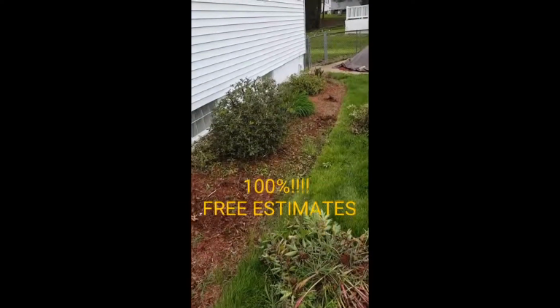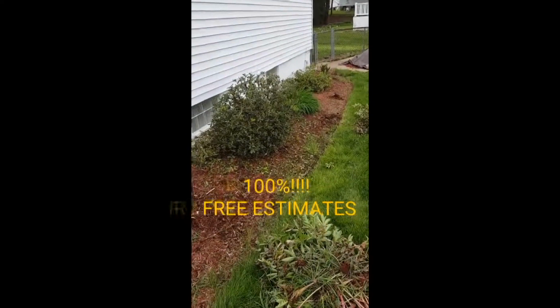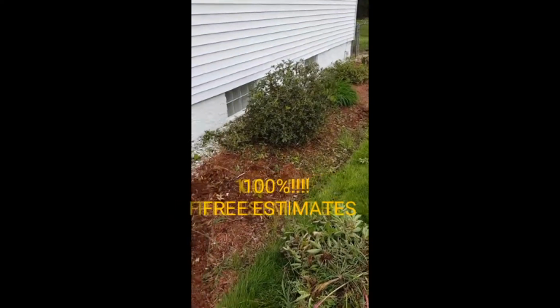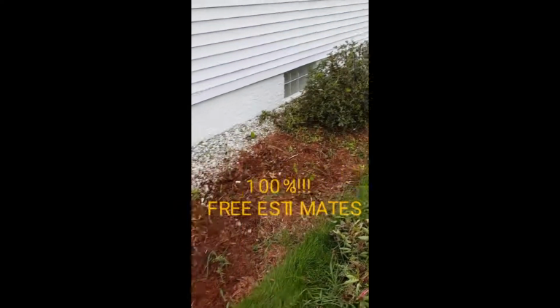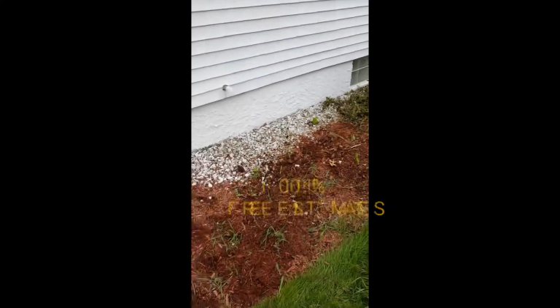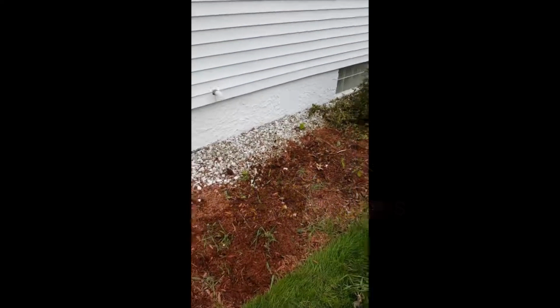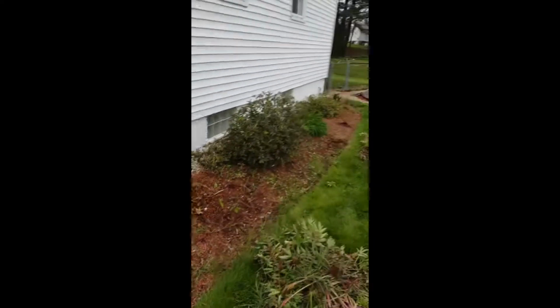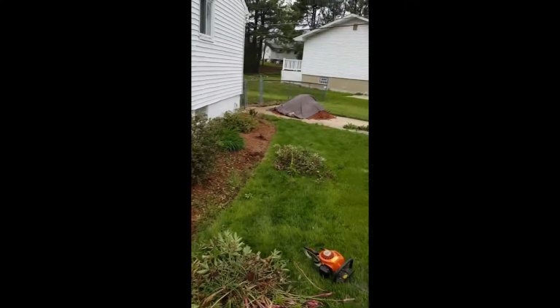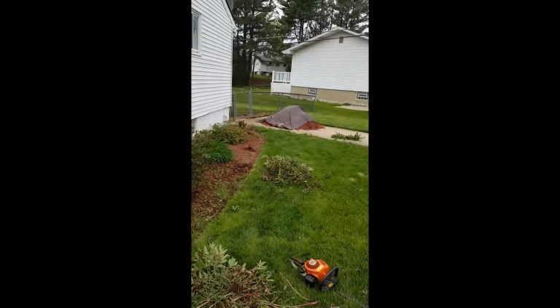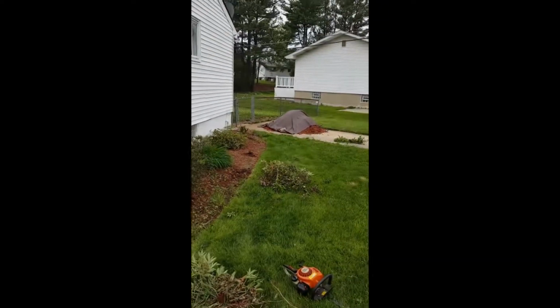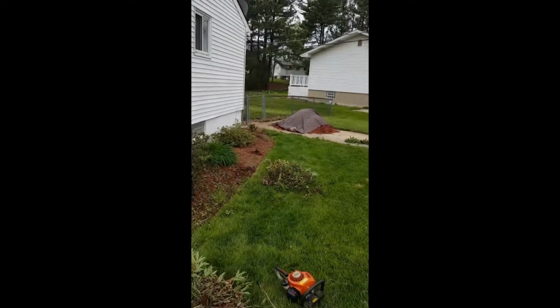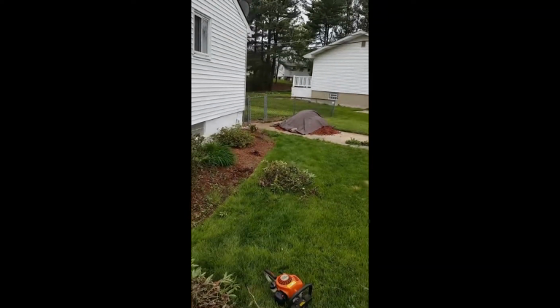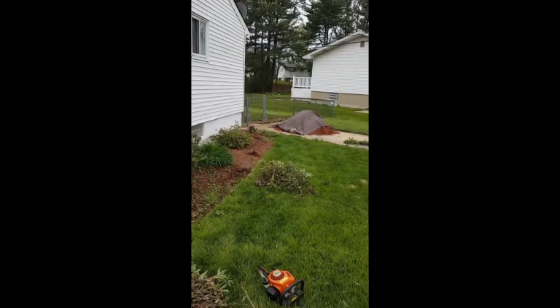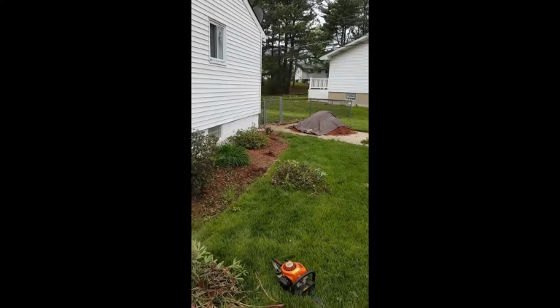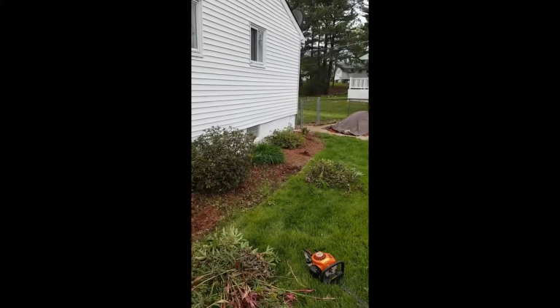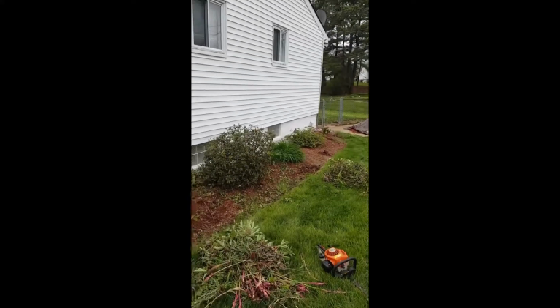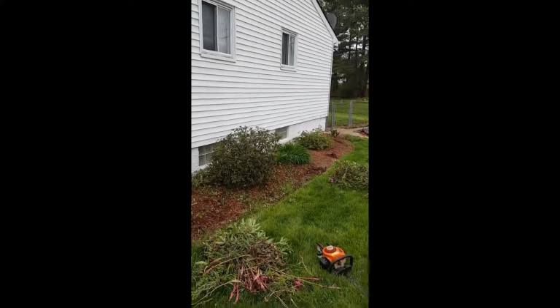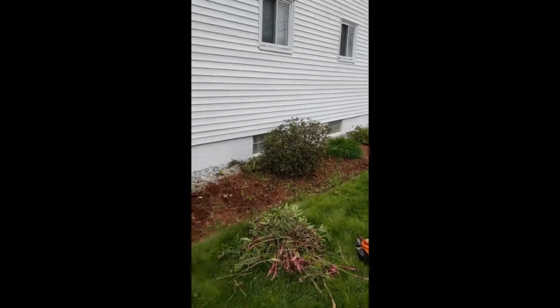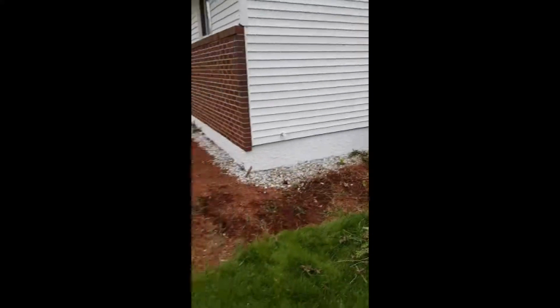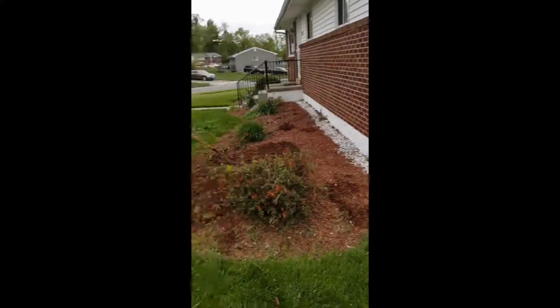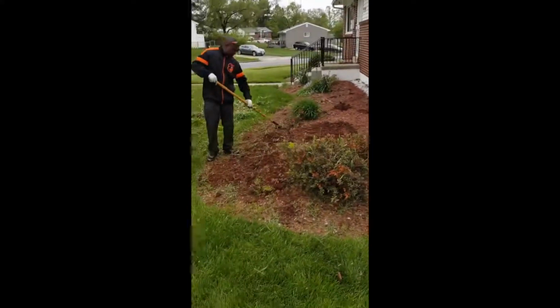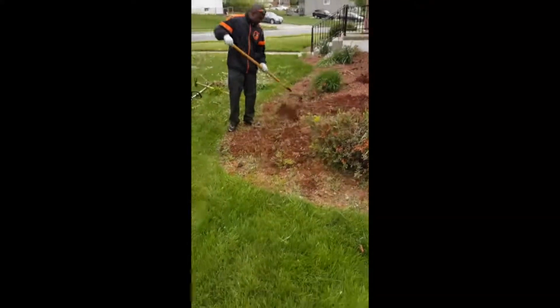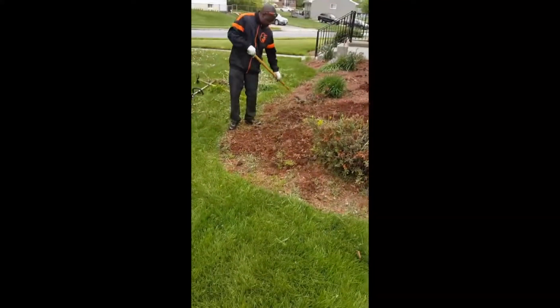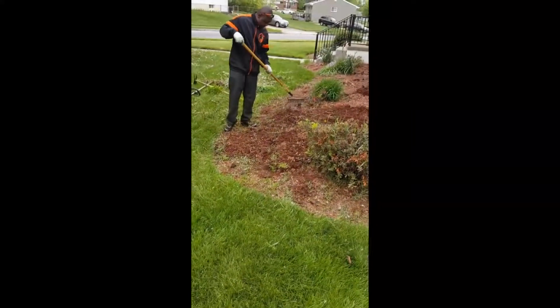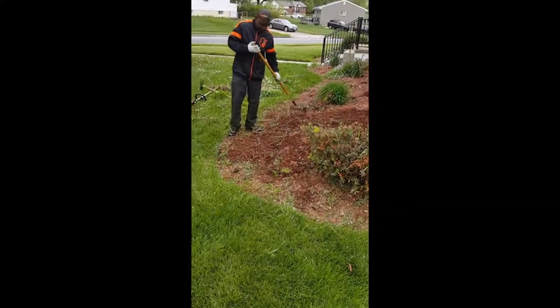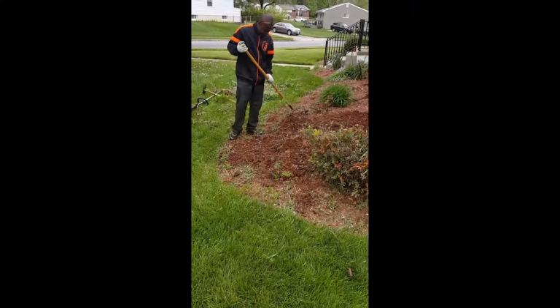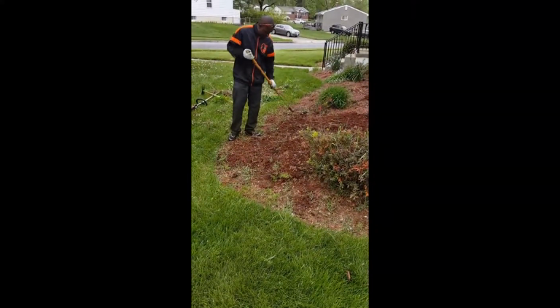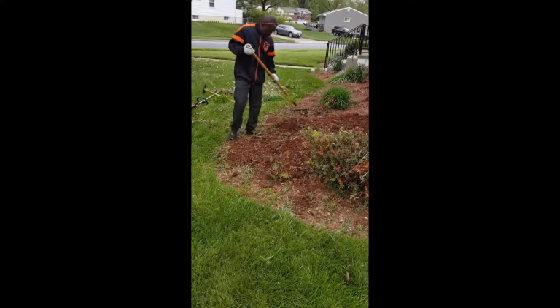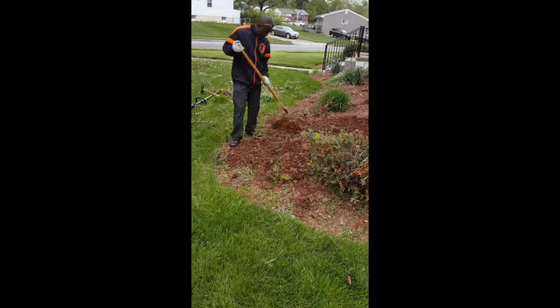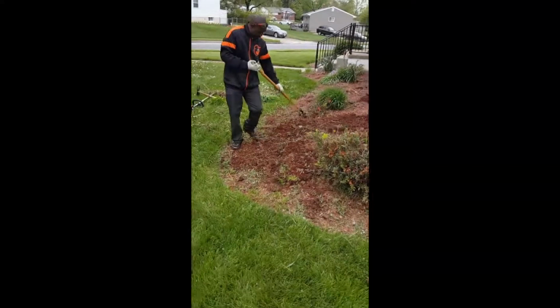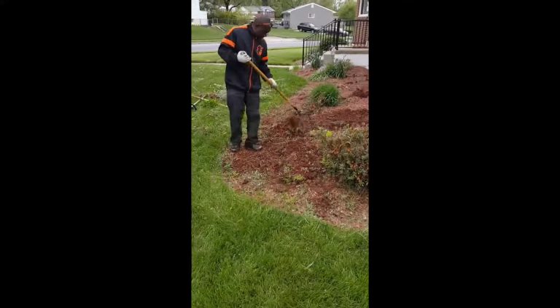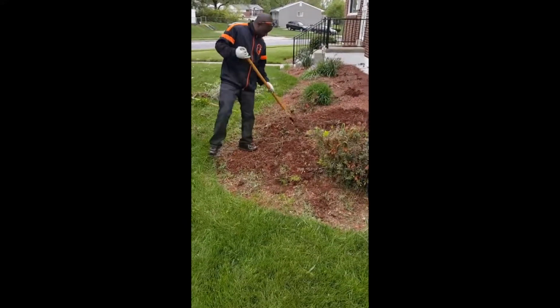We're going to do these flower beds, got two yards of red mulch underneath there, probably go get another yard. Gotta clear that grass out of that bed.